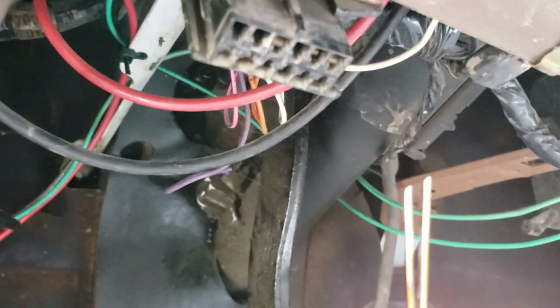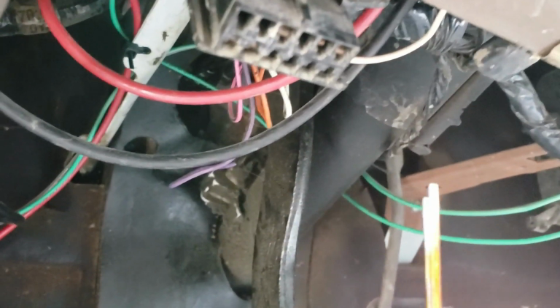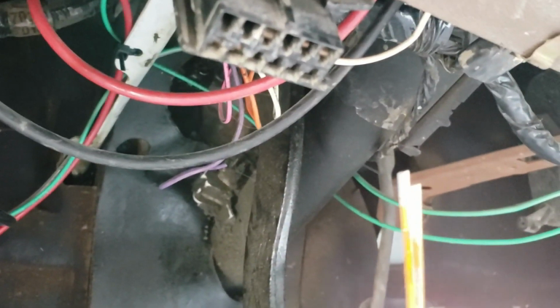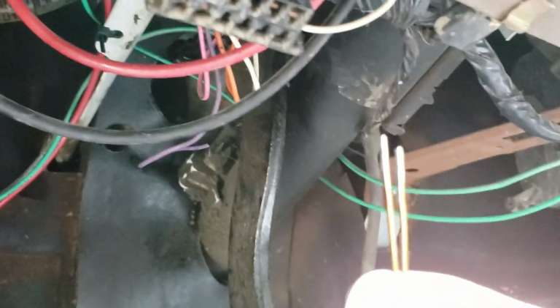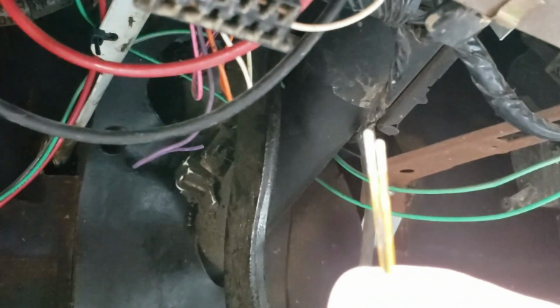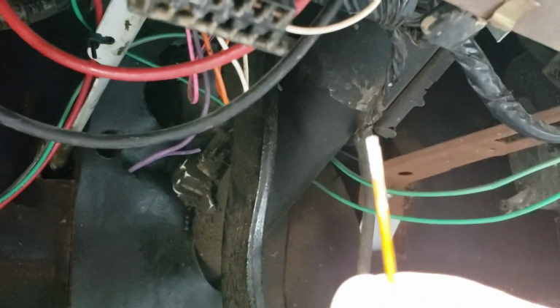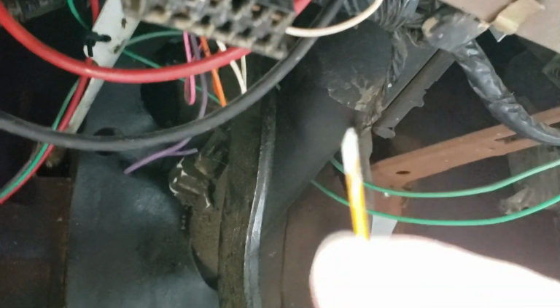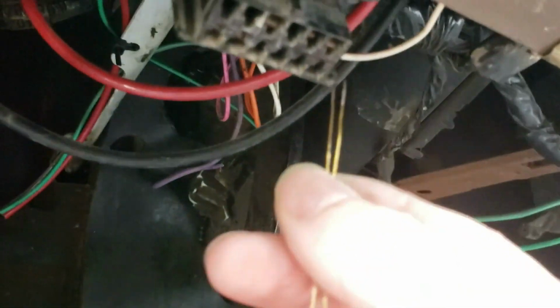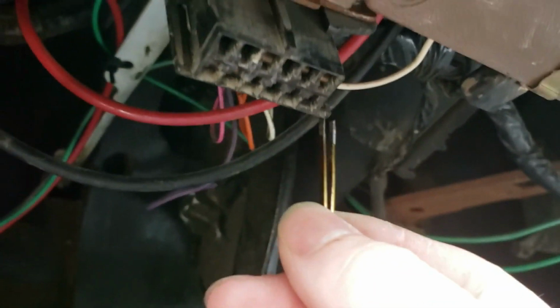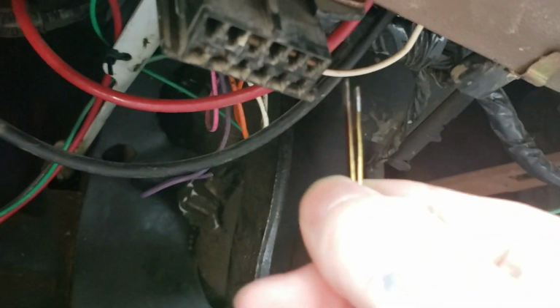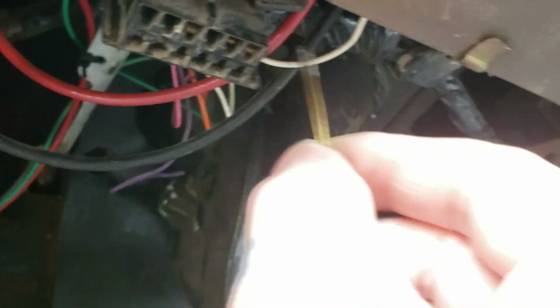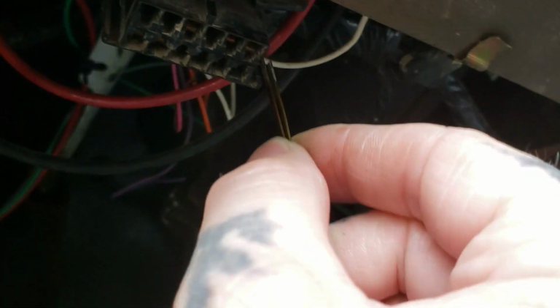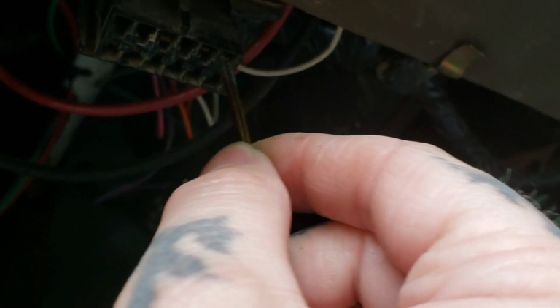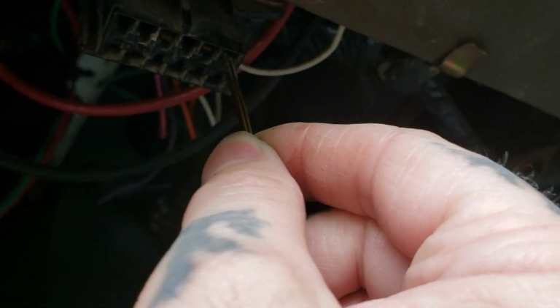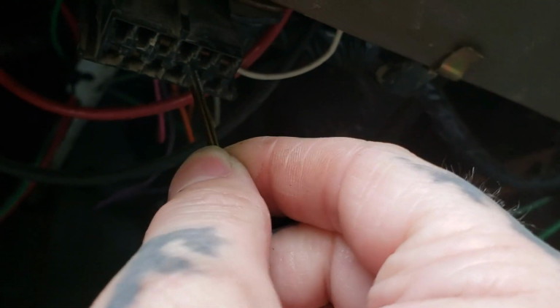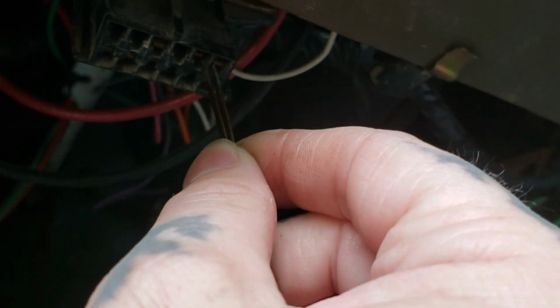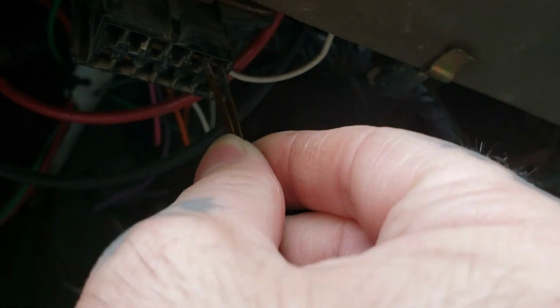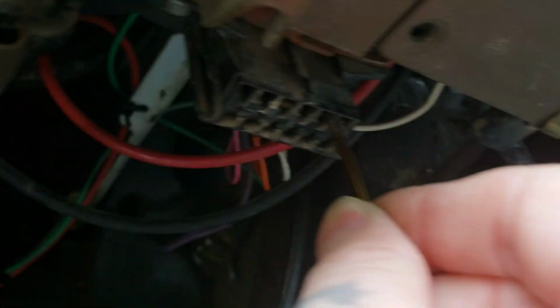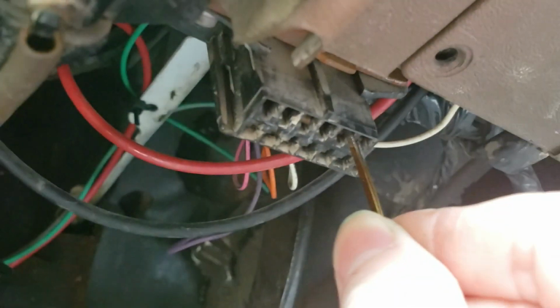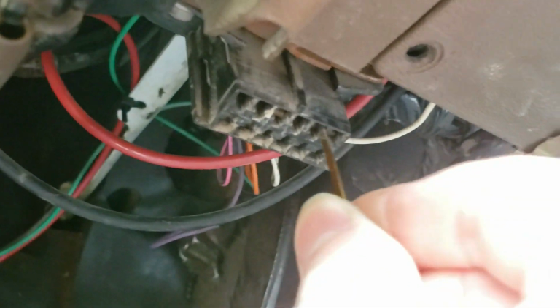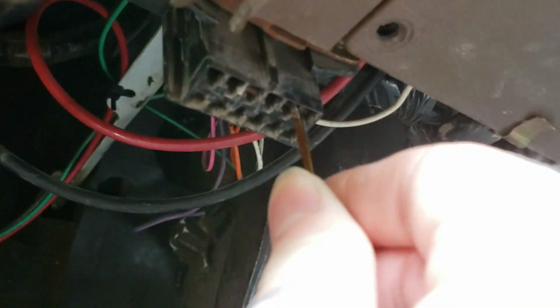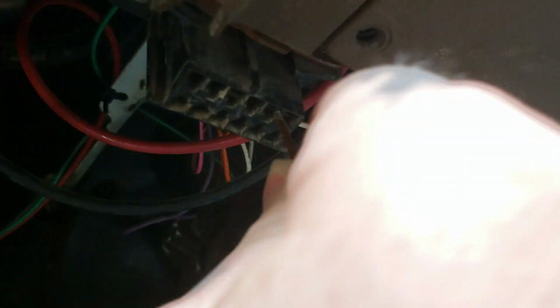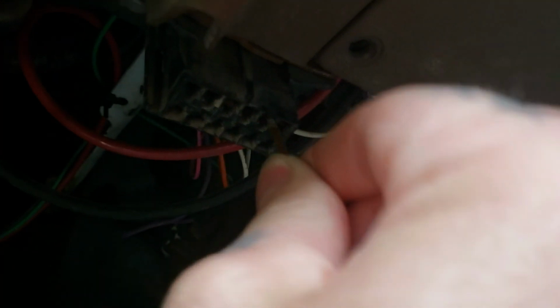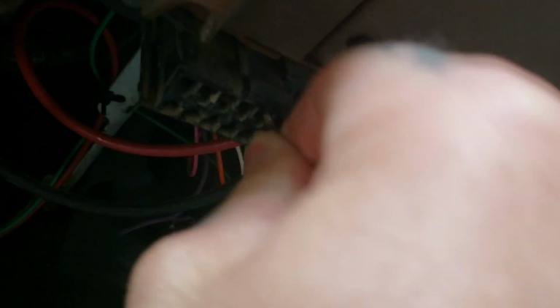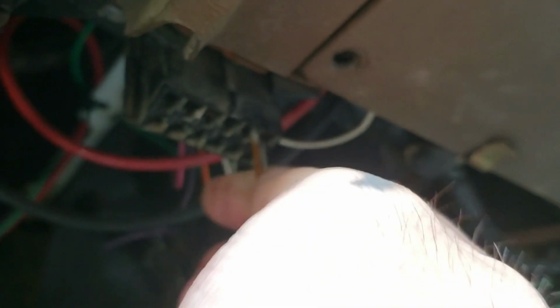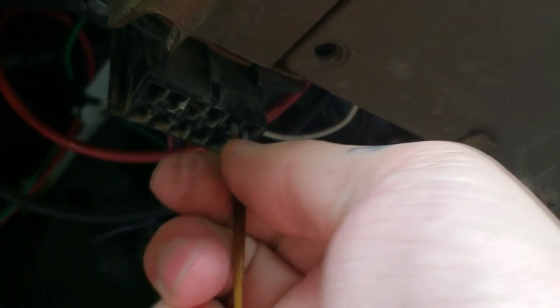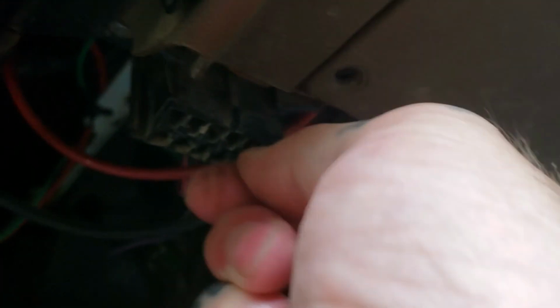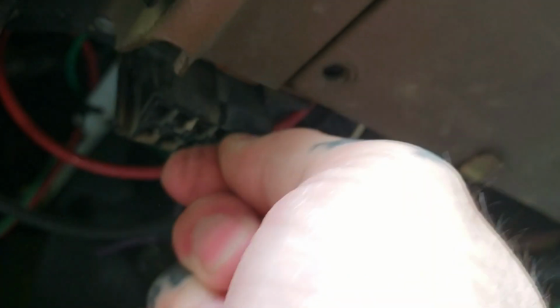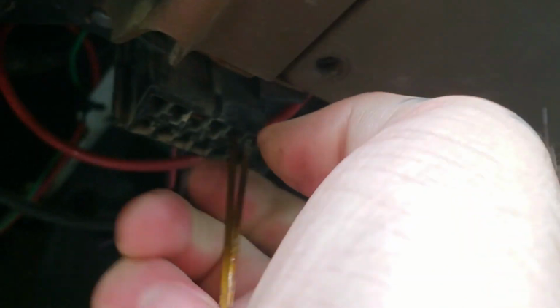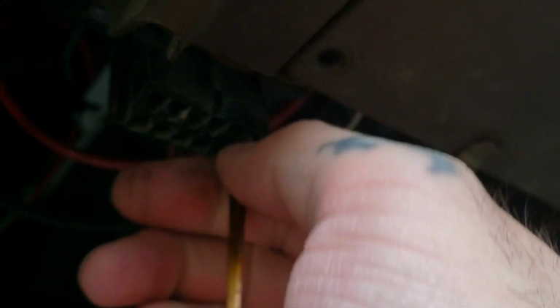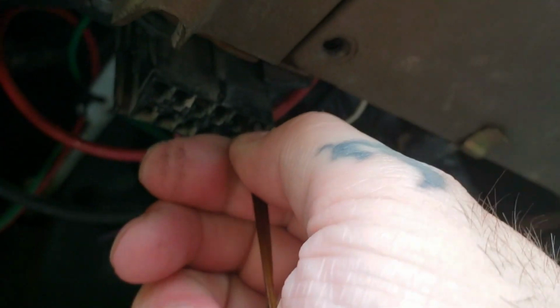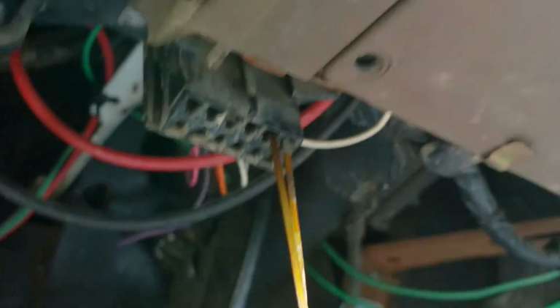I've got a bobby pin right here with the sides pretty well filed so they make good contact. We're just going to stick it in, just like so.